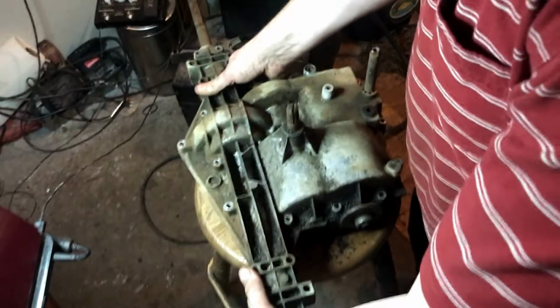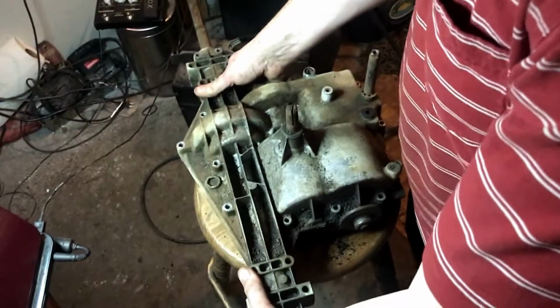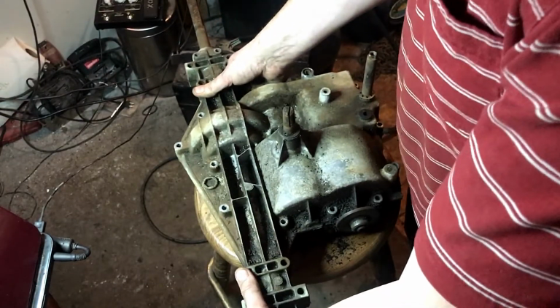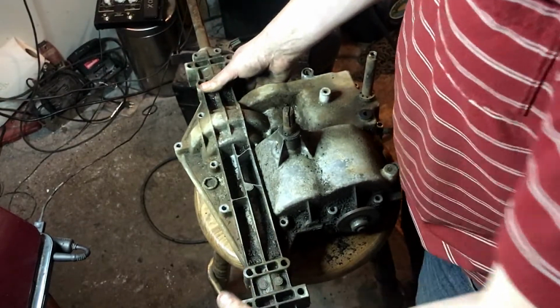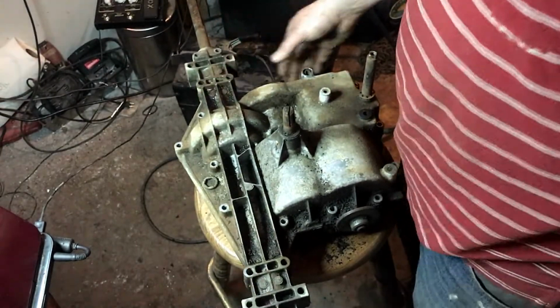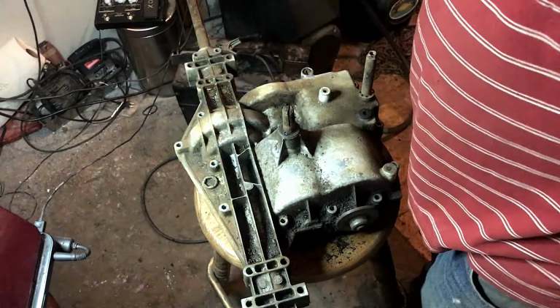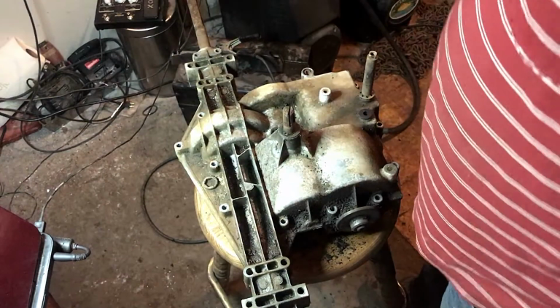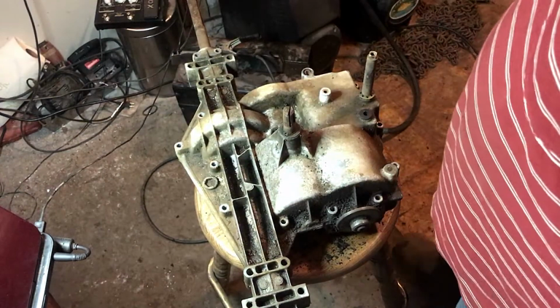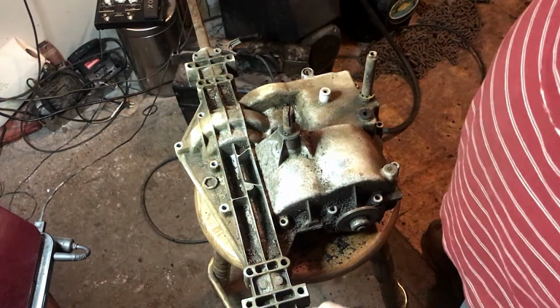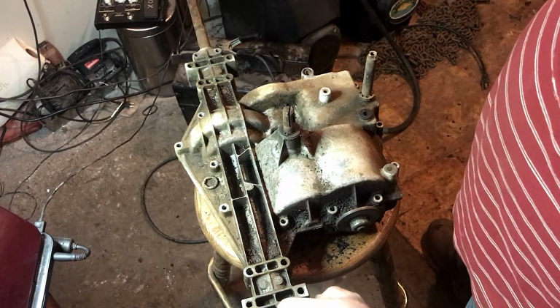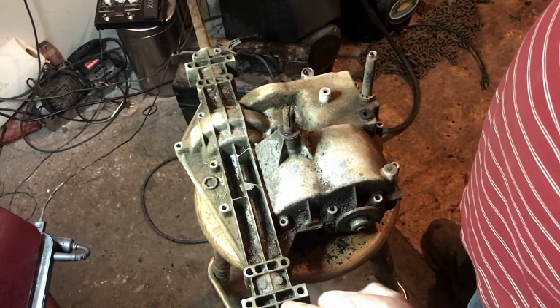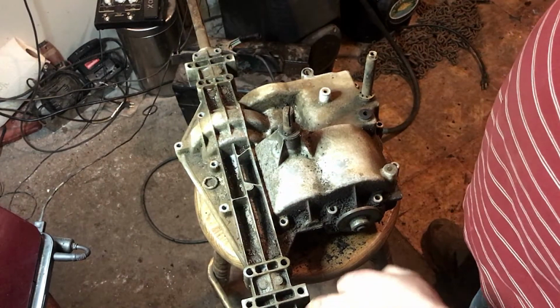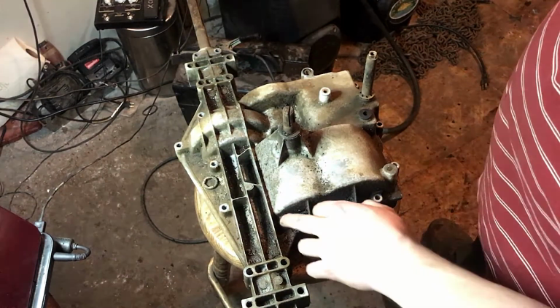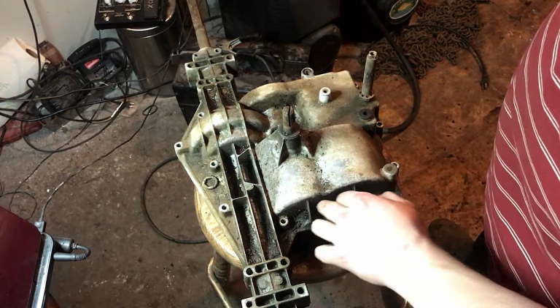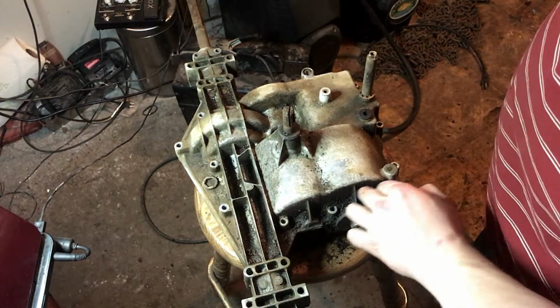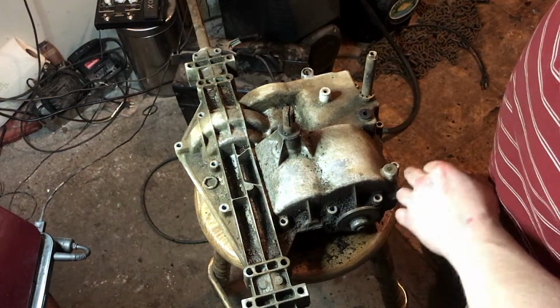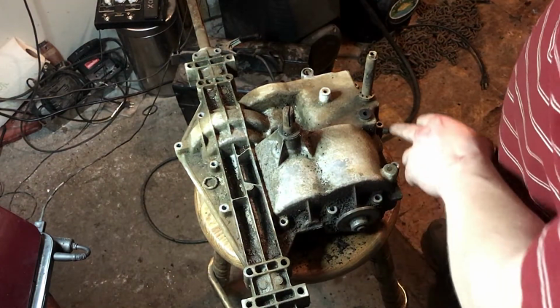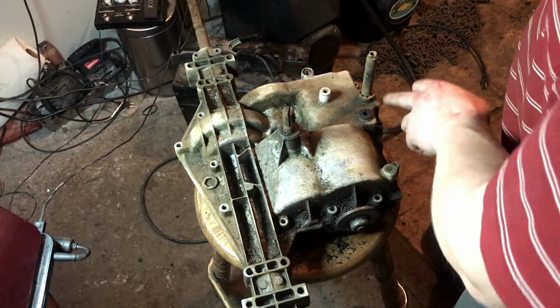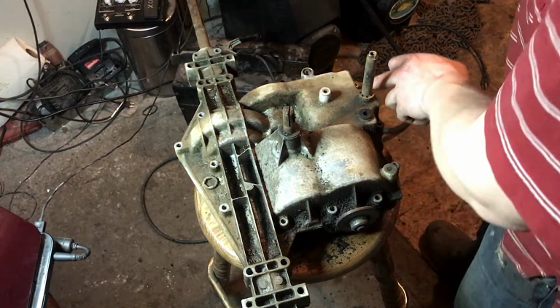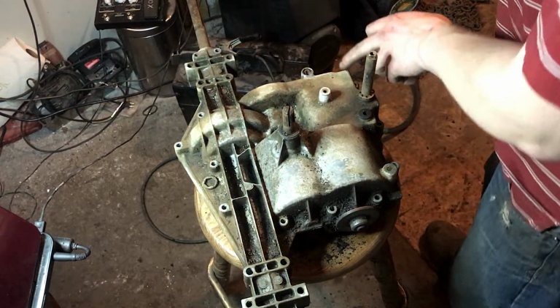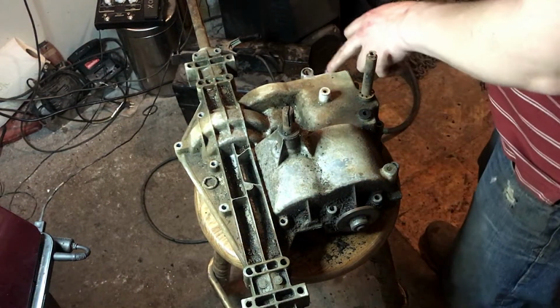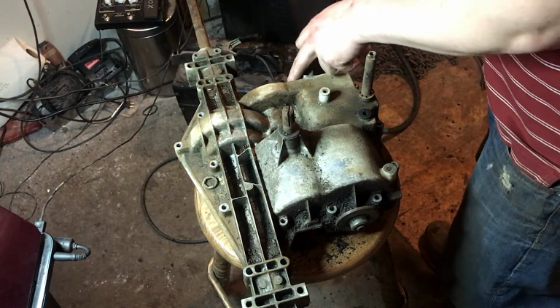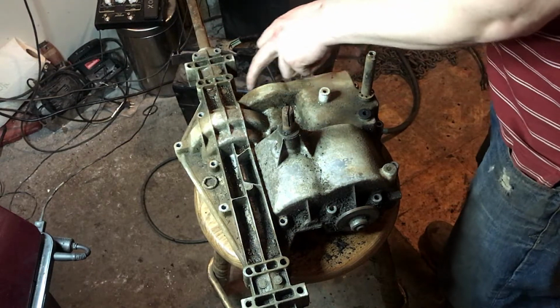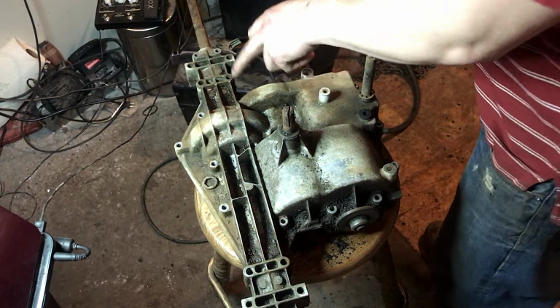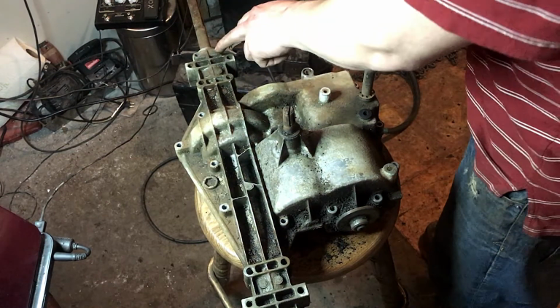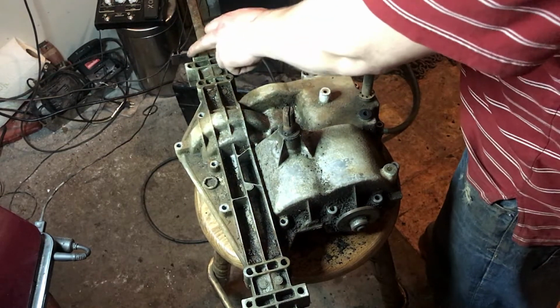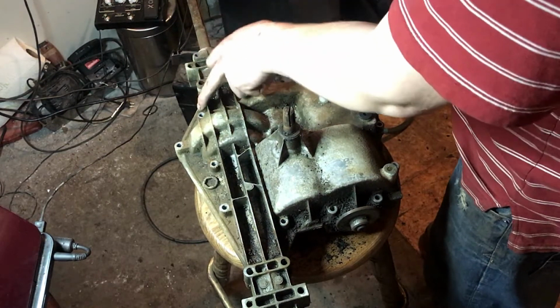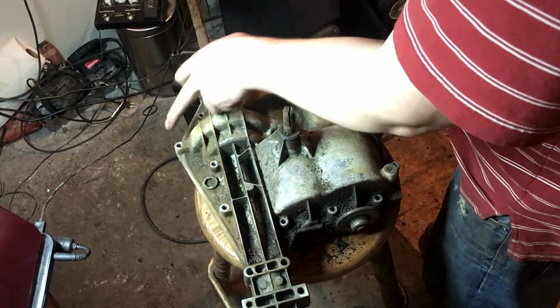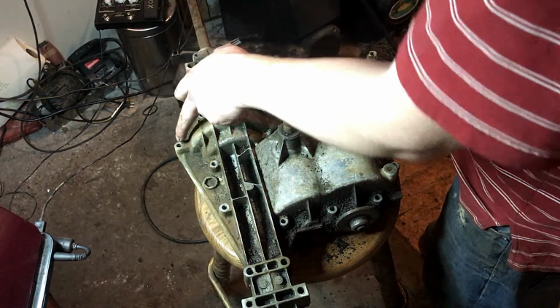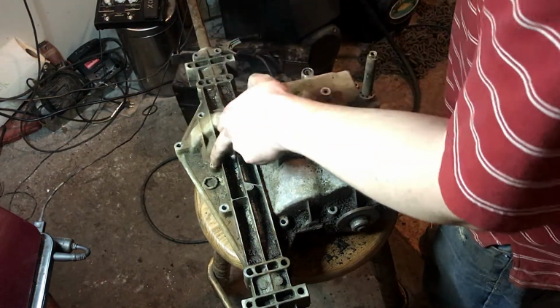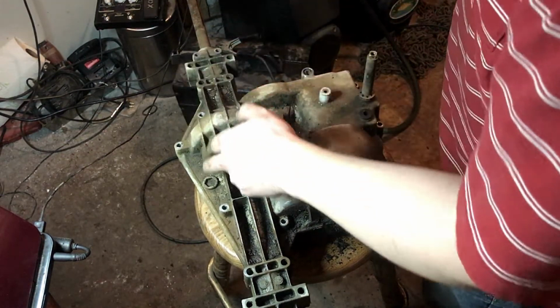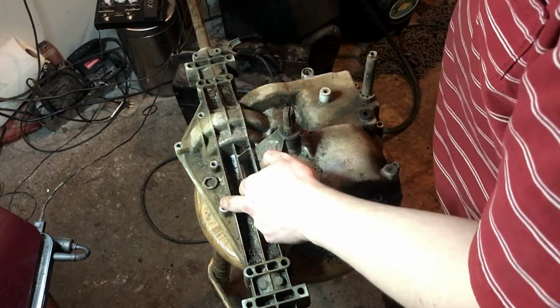I already took out all the bolts. We're going to have 1, 2, 3, 4, 5, 6, 7, 8, 9, 10, 11, 12, 13, 14, 15, 16, 17 bolts total.